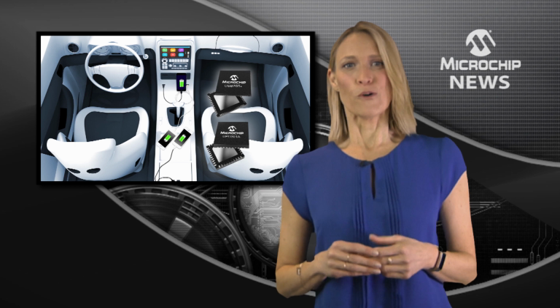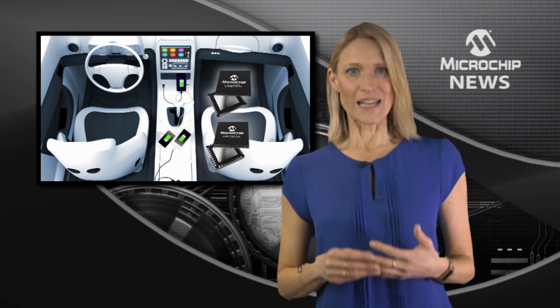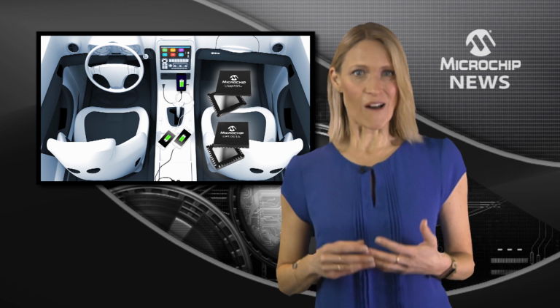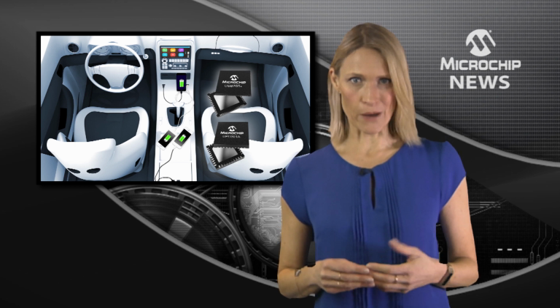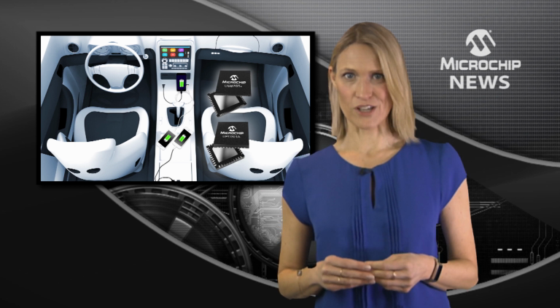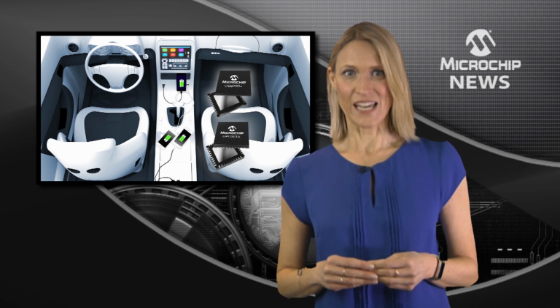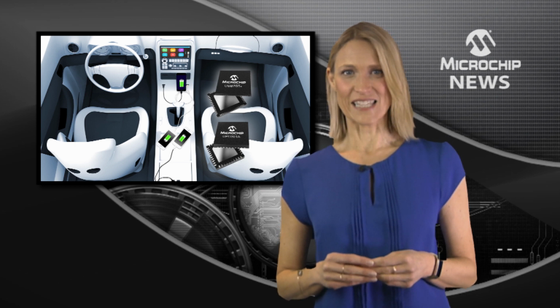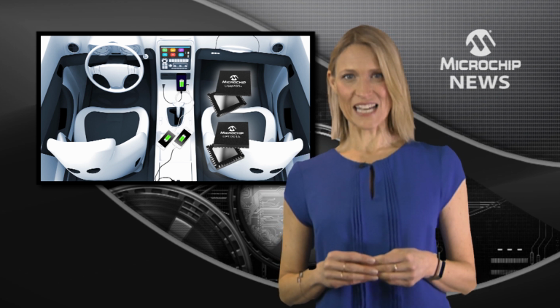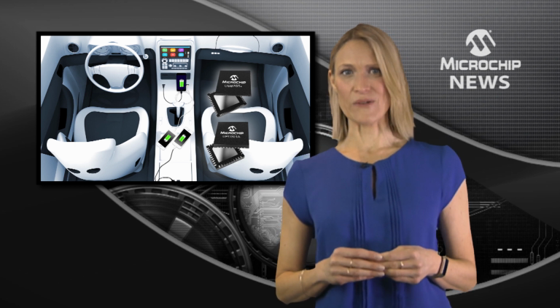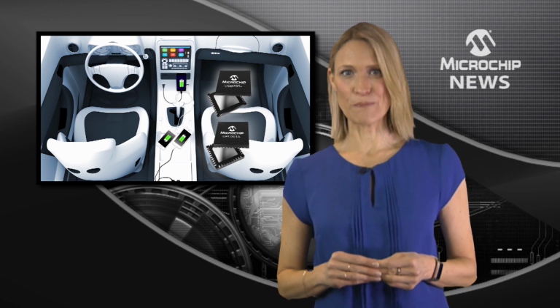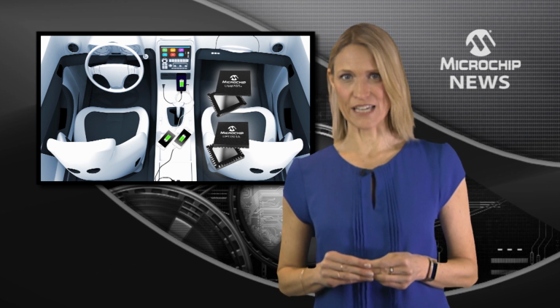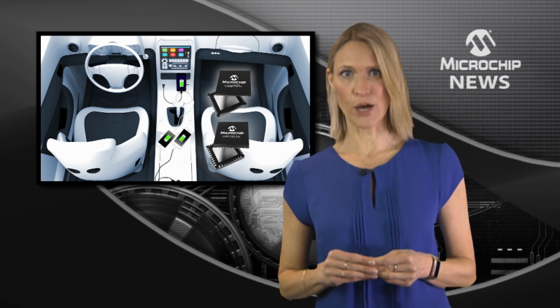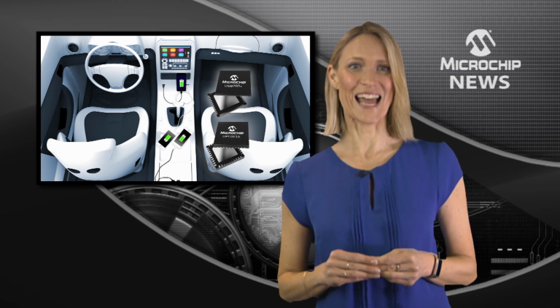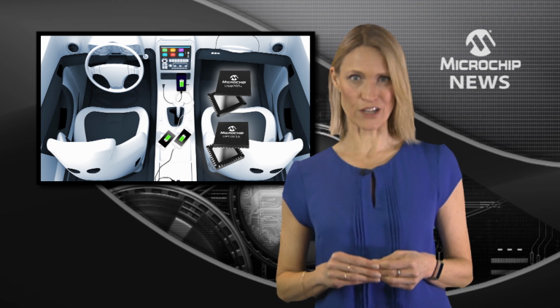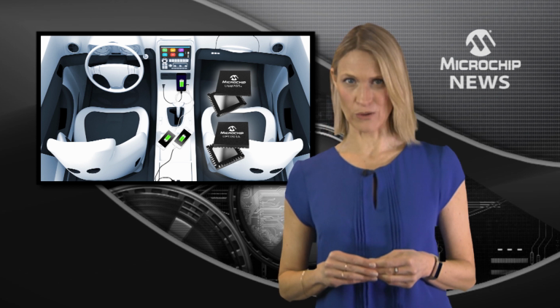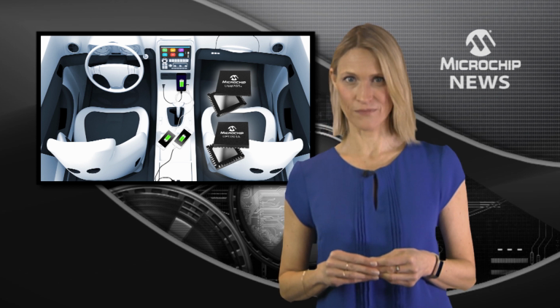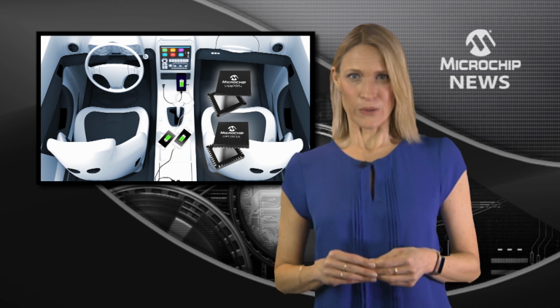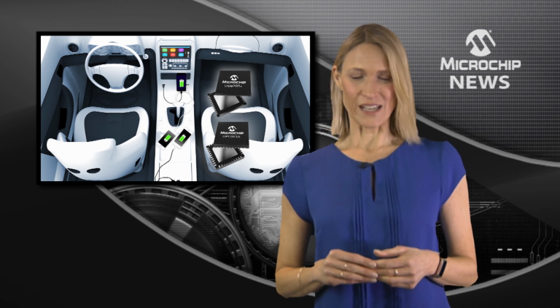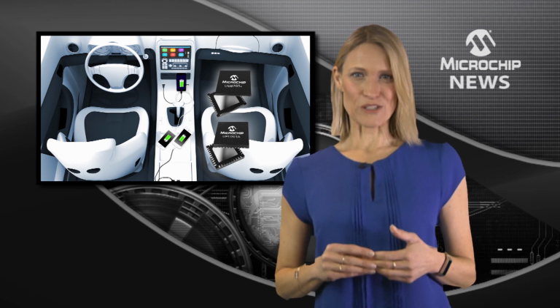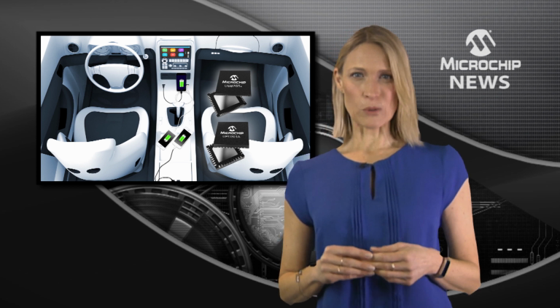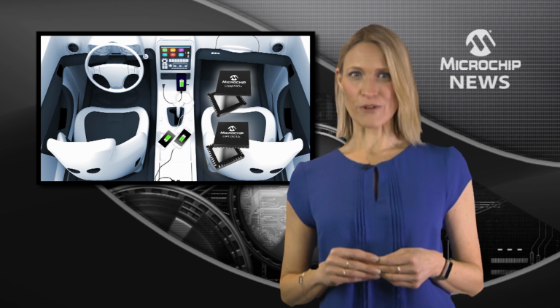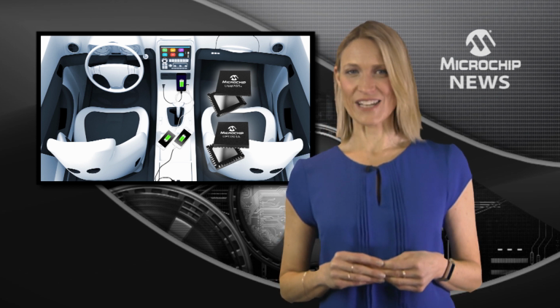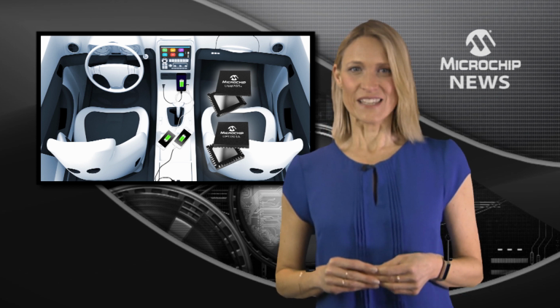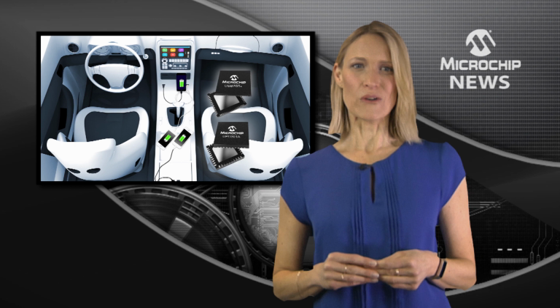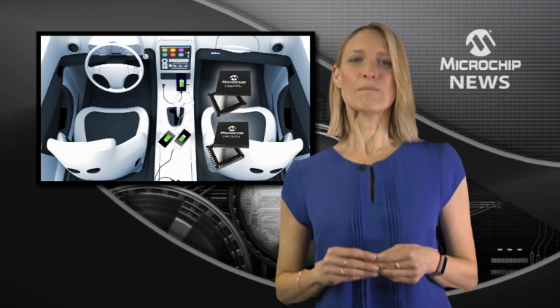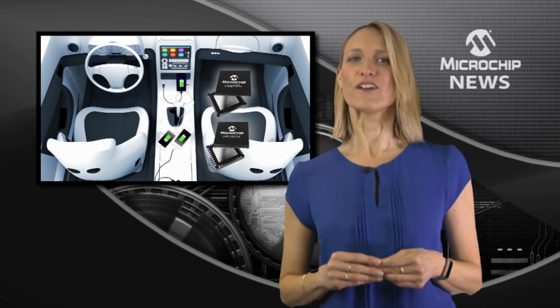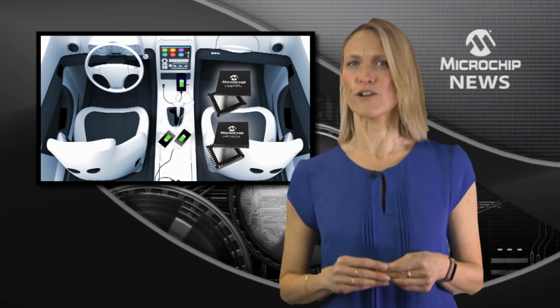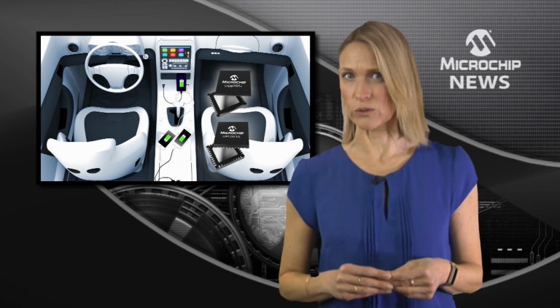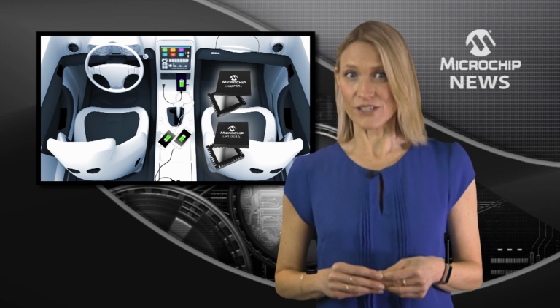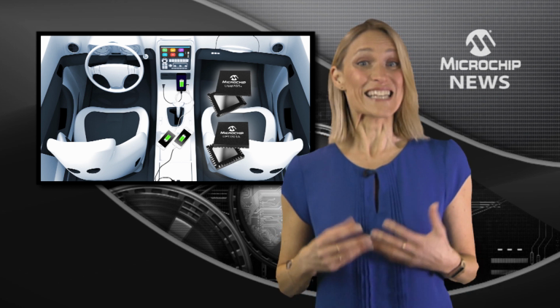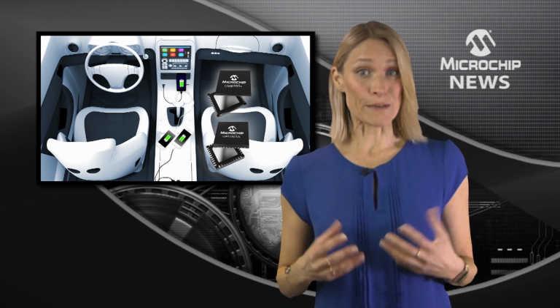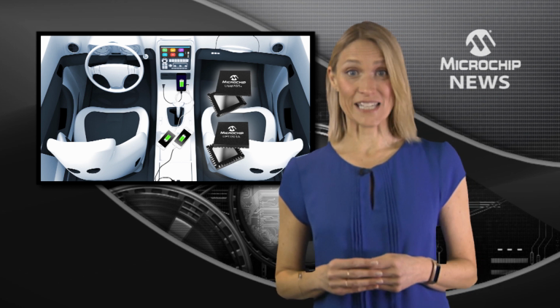For basic high-powered charging, there's the standalone UPD 301A controller. With single and dual port operation, this controller is PIN configurable, so you get easy implementation.